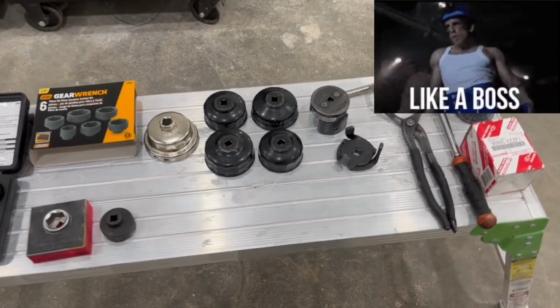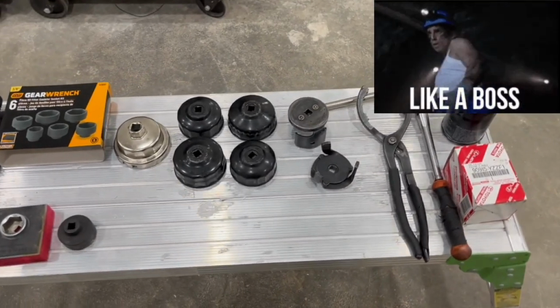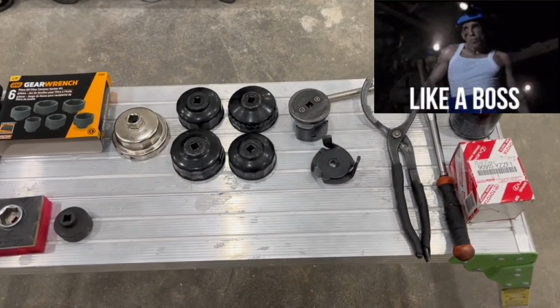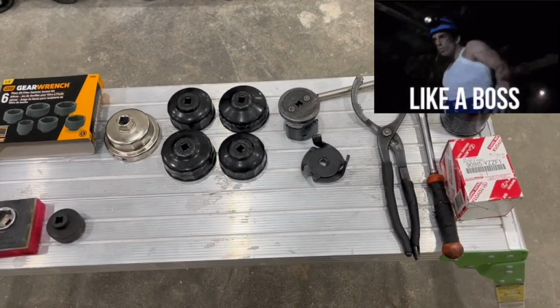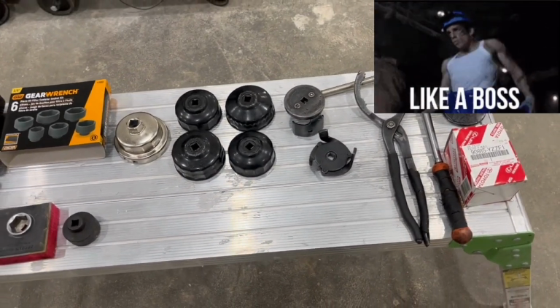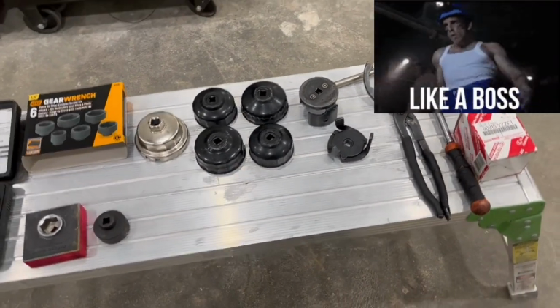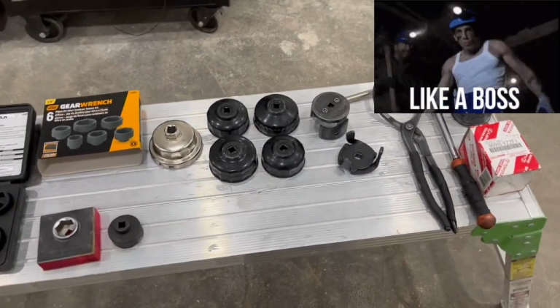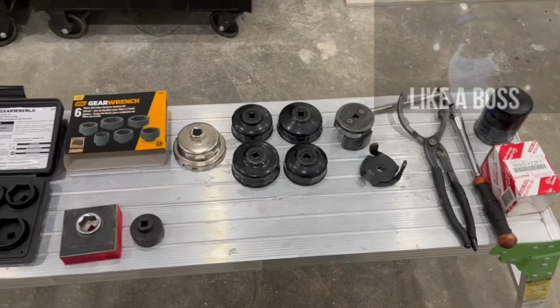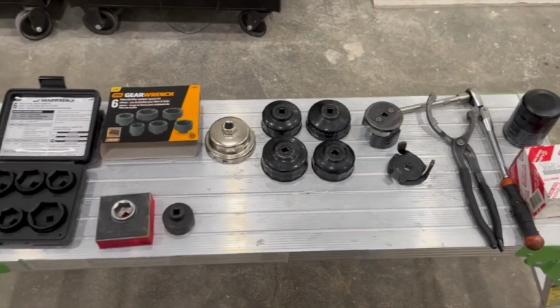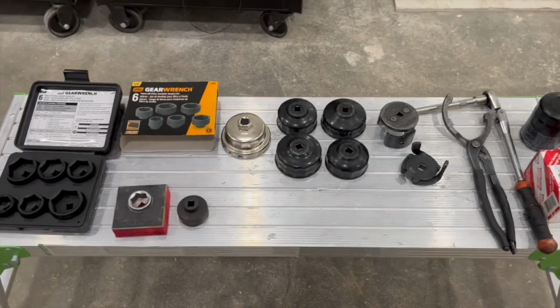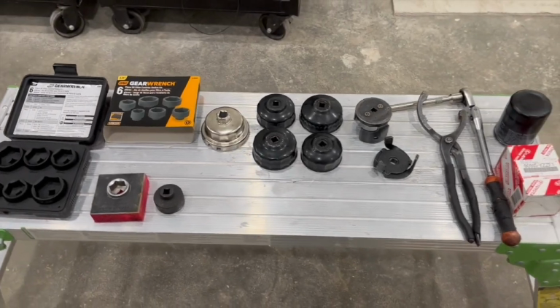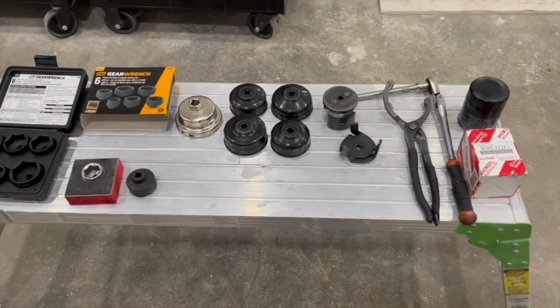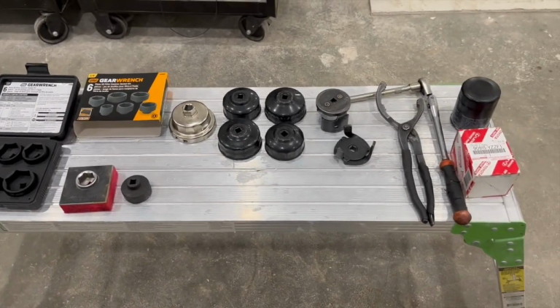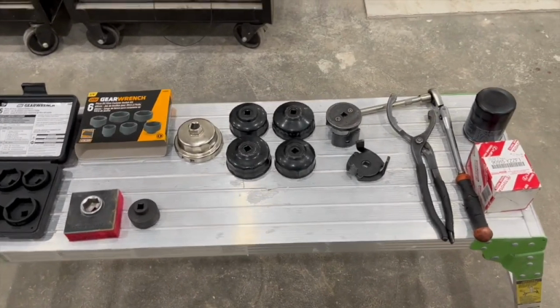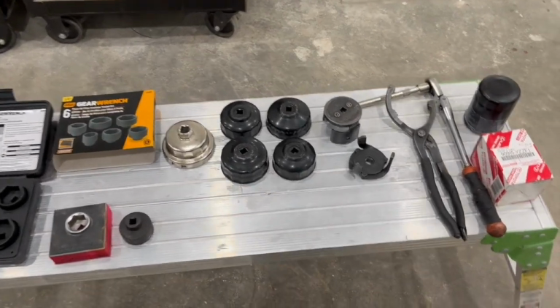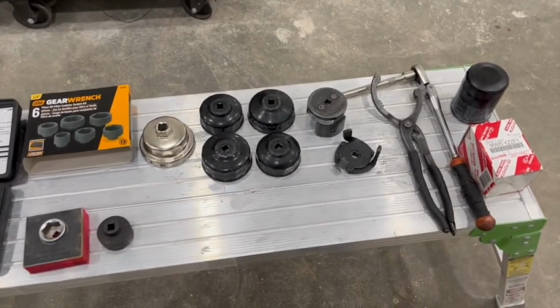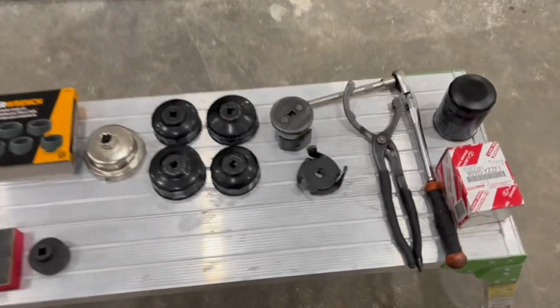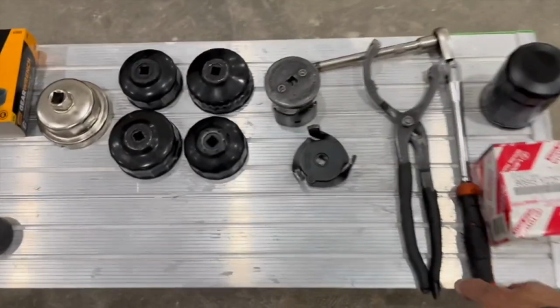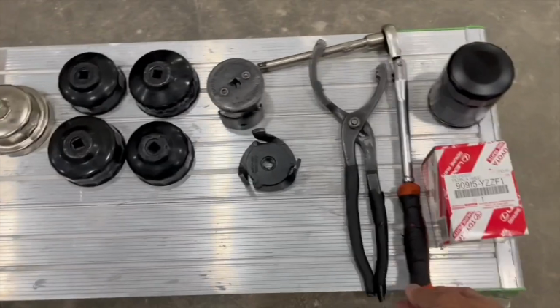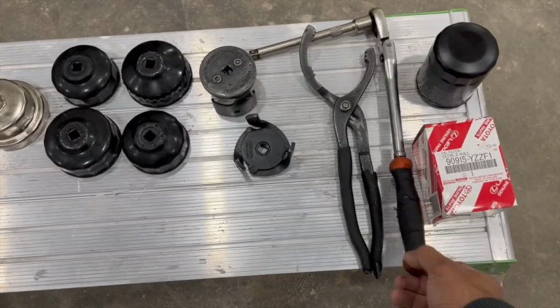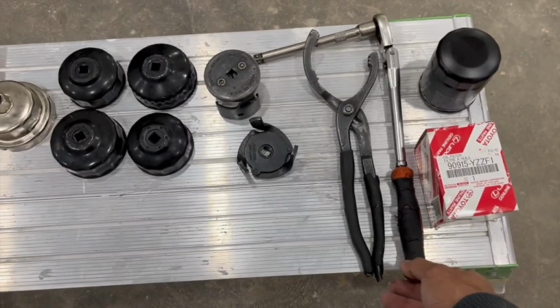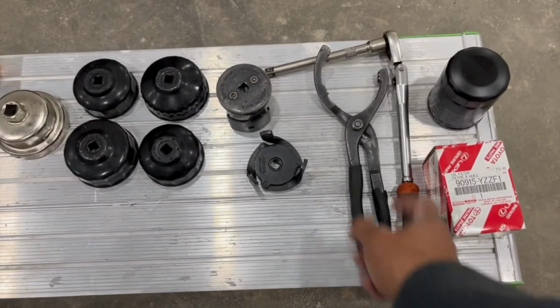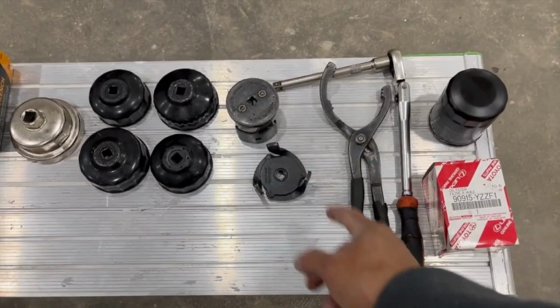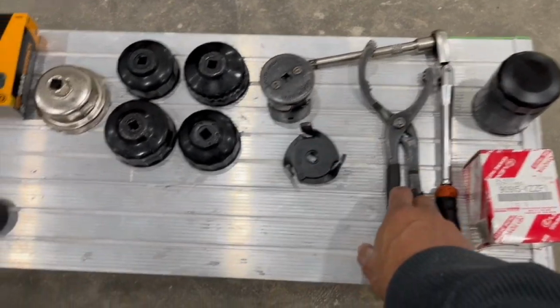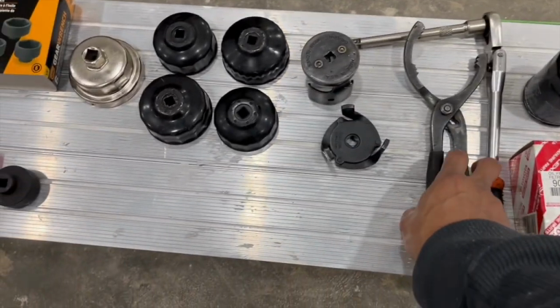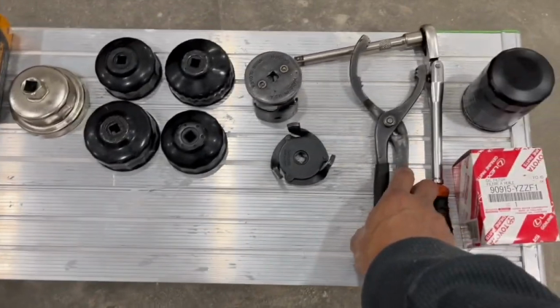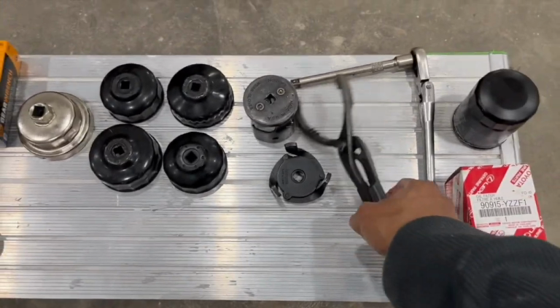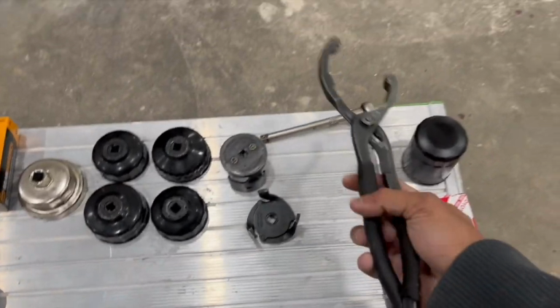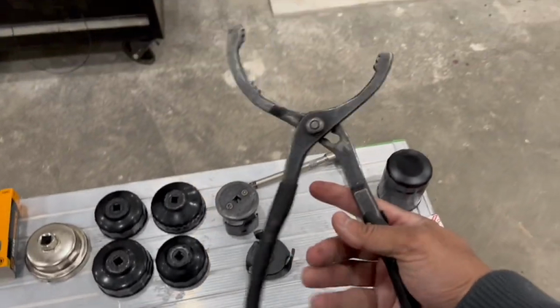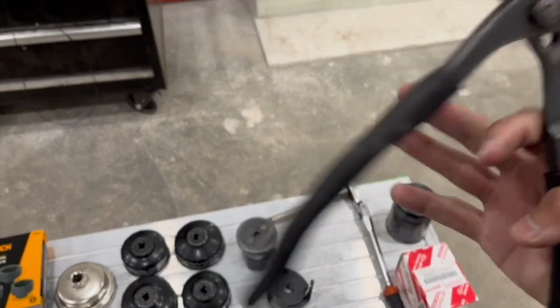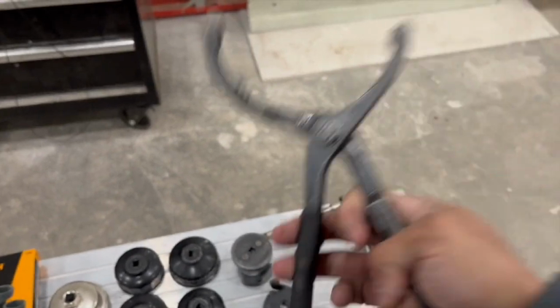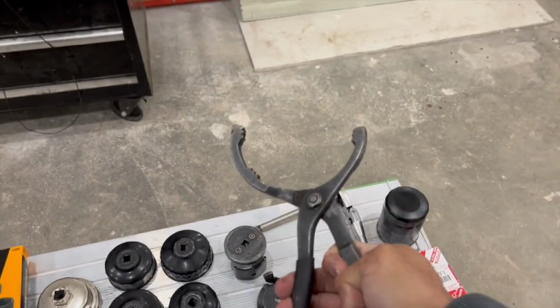This video is going out to all my do-it-yourselfers, aspiring mechanics, and aspiring mobile mechanics. This is just a set of things that you're going to need to do oil changes, and here we go. Obviously you're going to need your ratchet, maybe an extension.